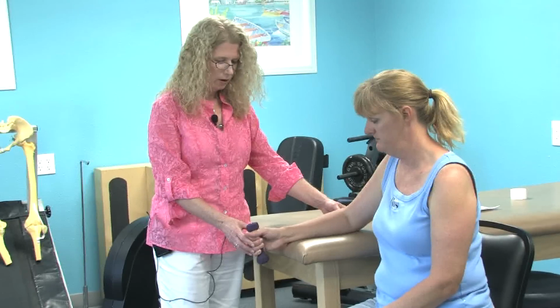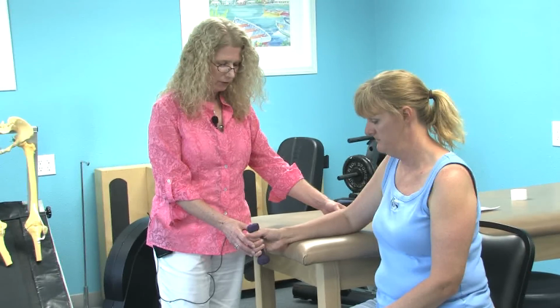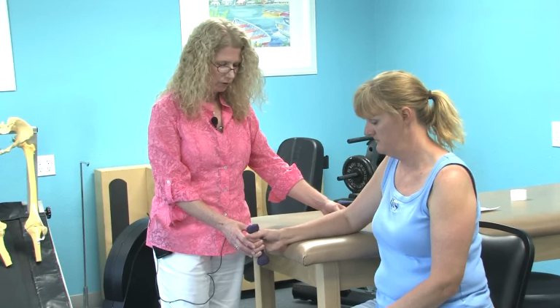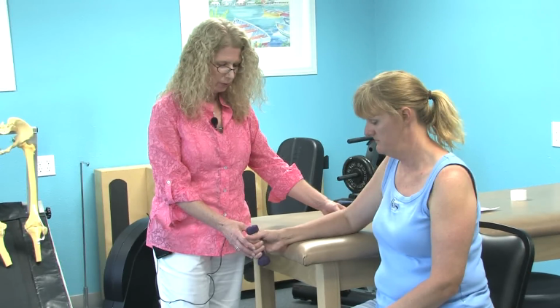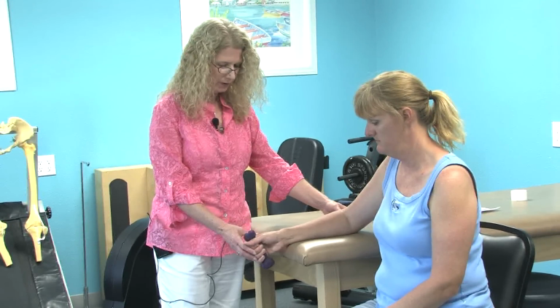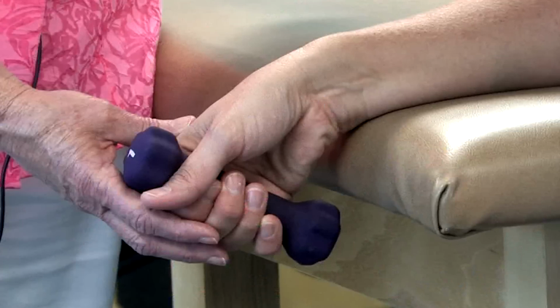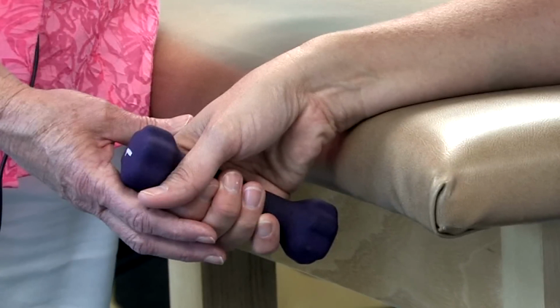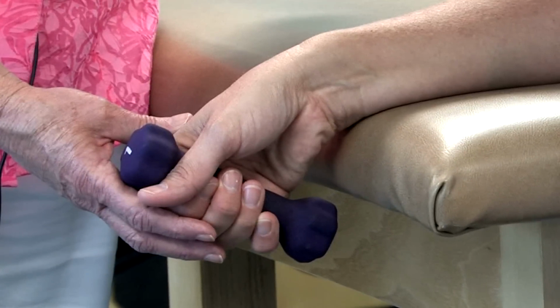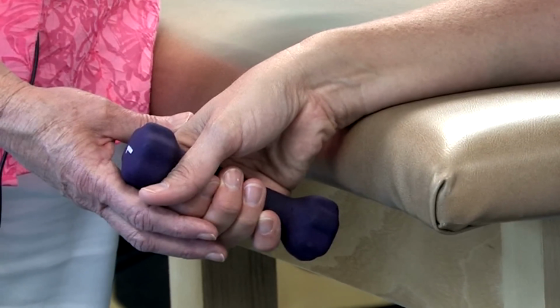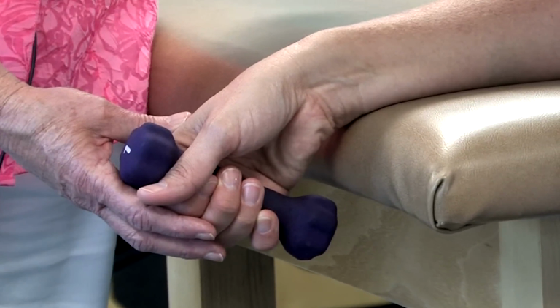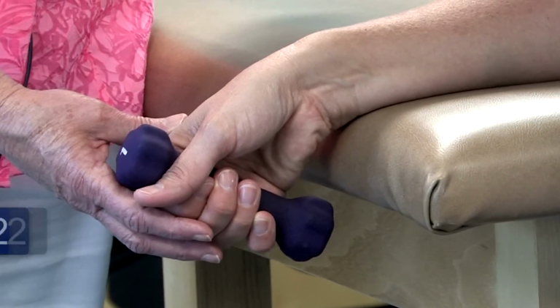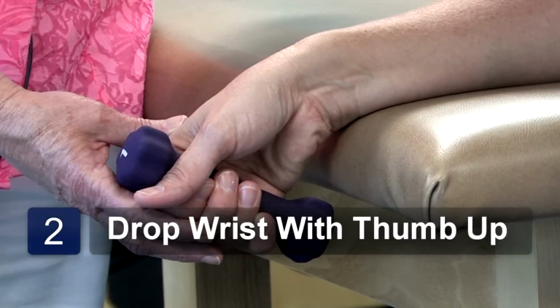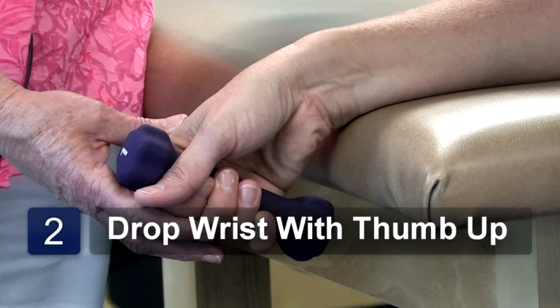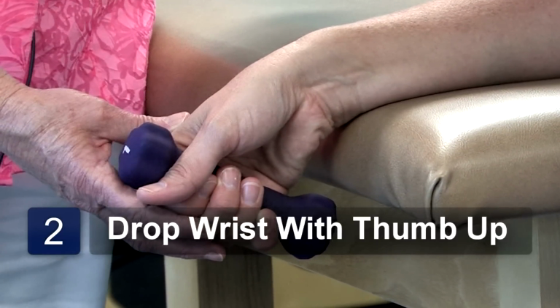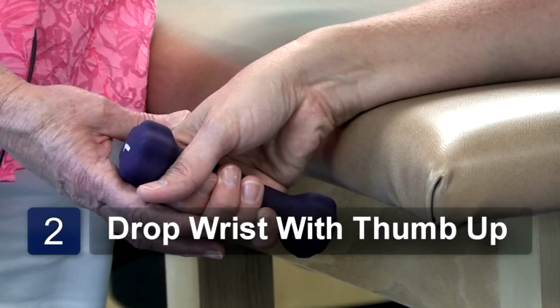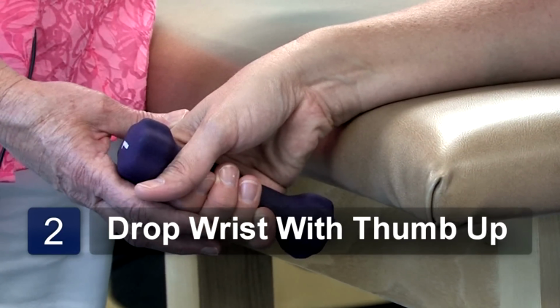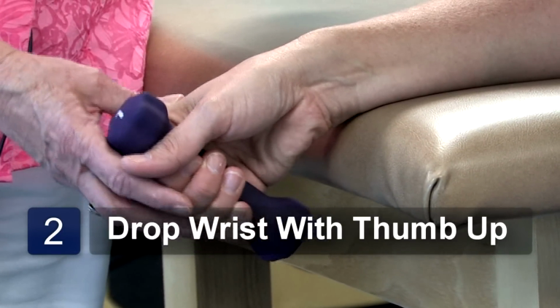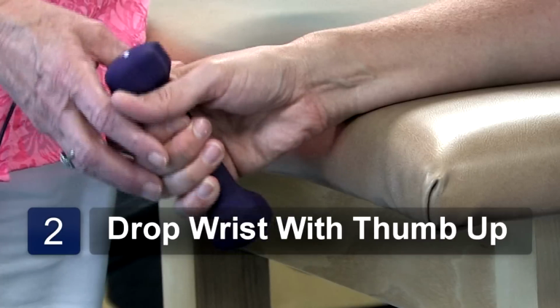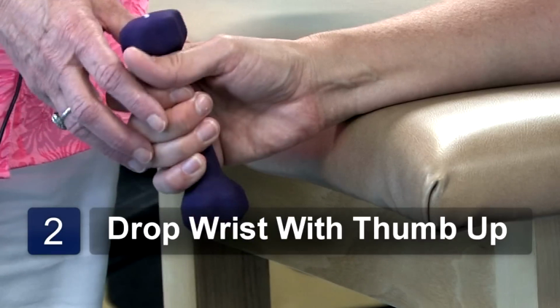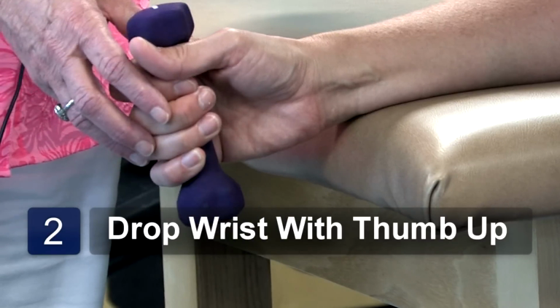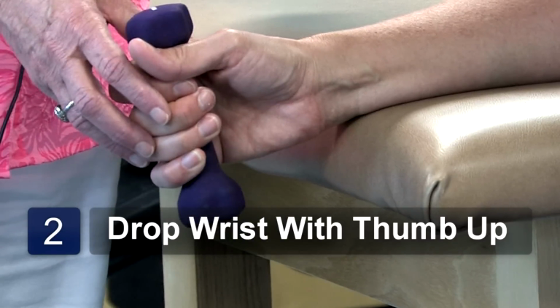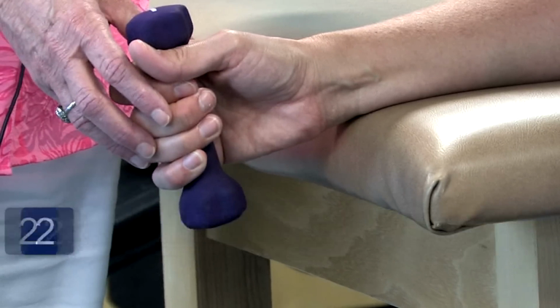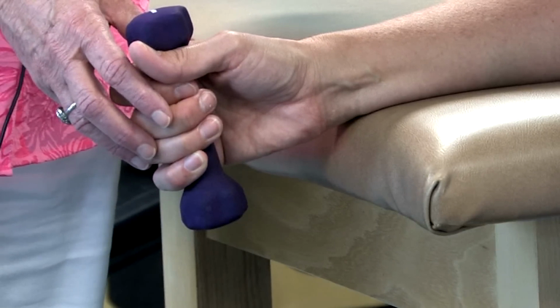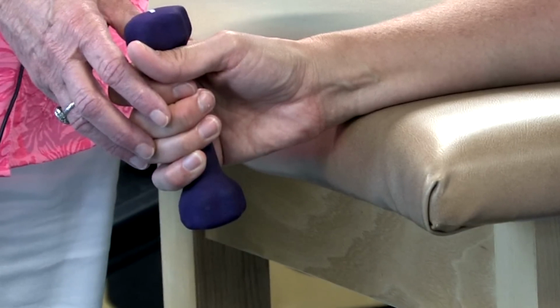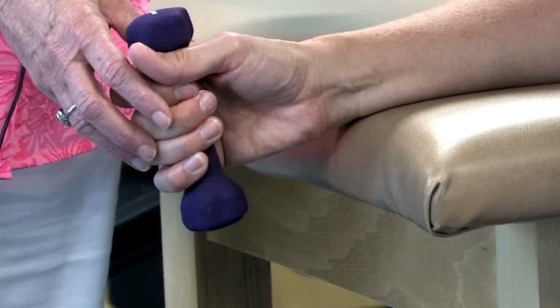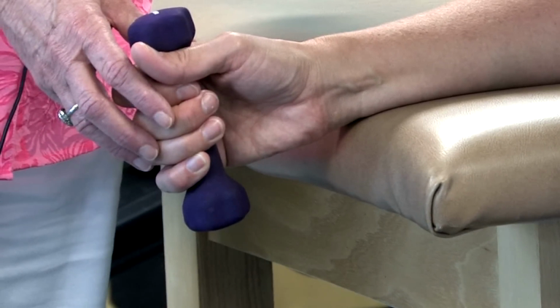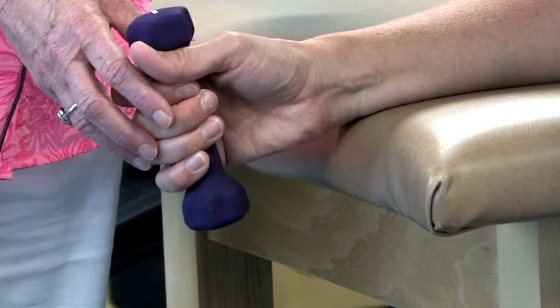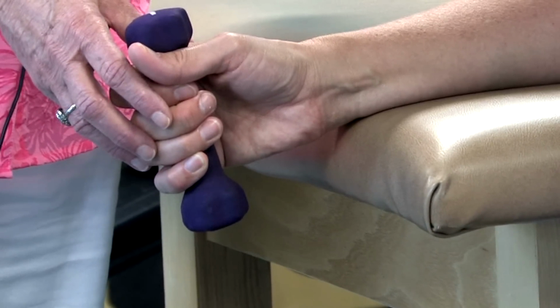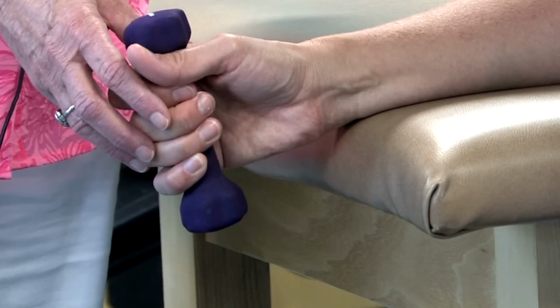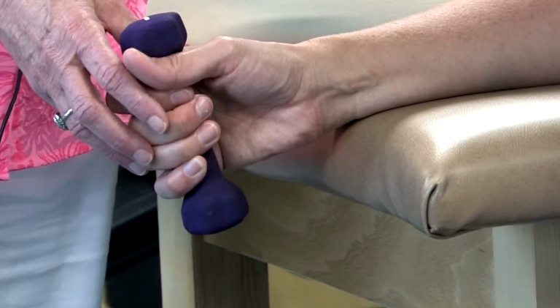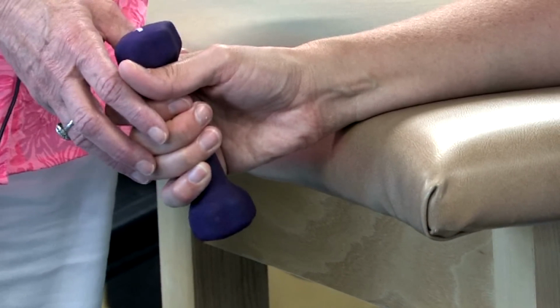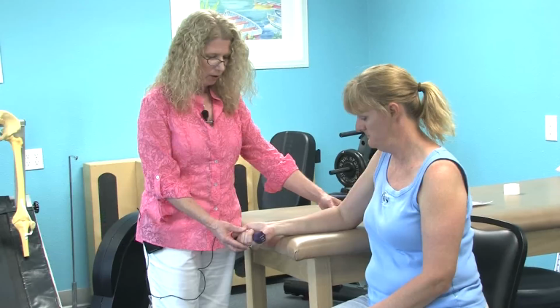Next, we're going to drop the wrist where the hand is in a different position with the thumb up, bring the wrist again to neutral, hold for three to five seconds, and repeat ten times.